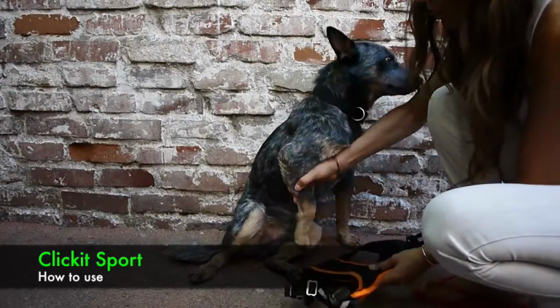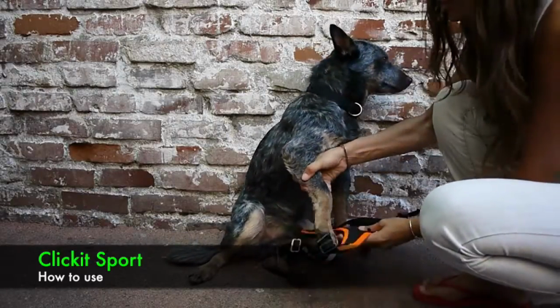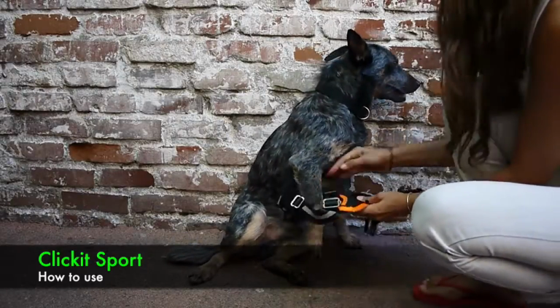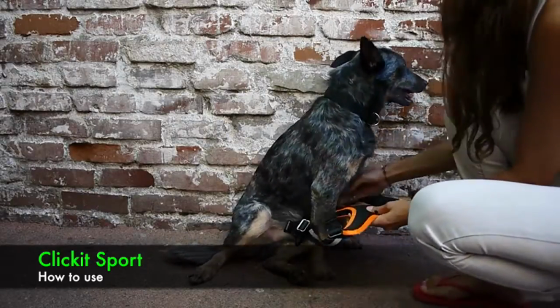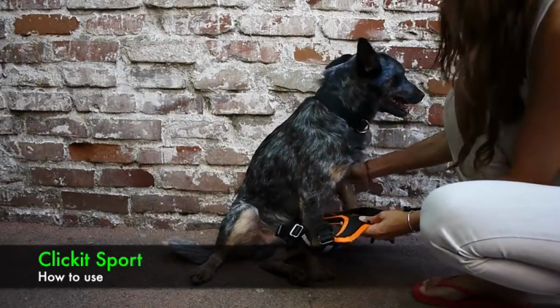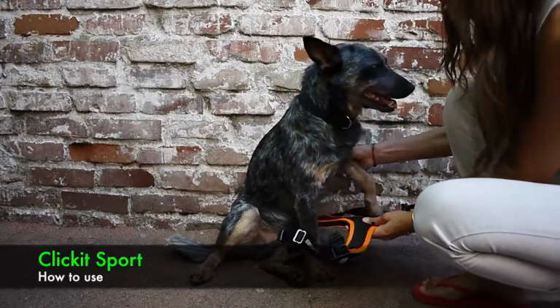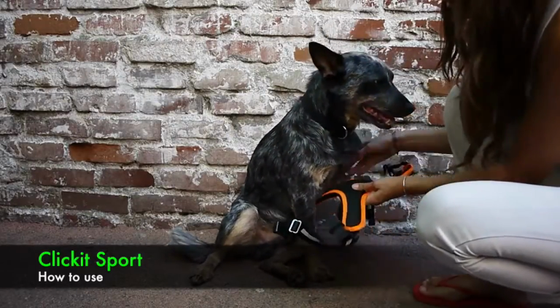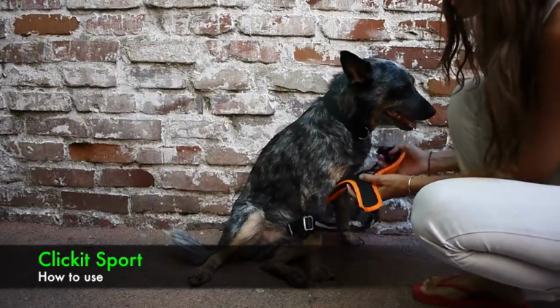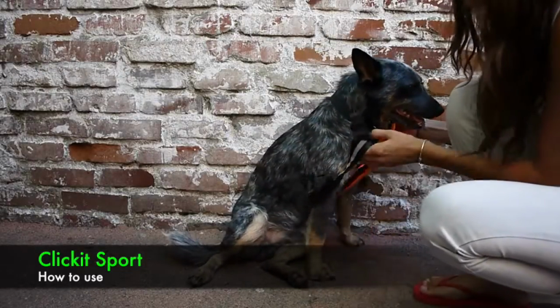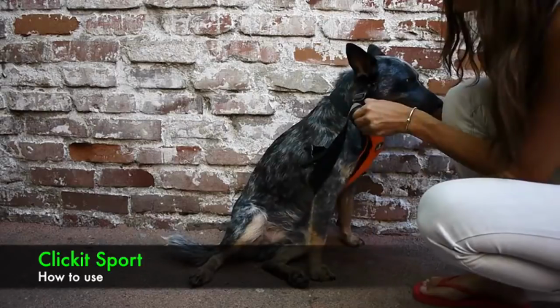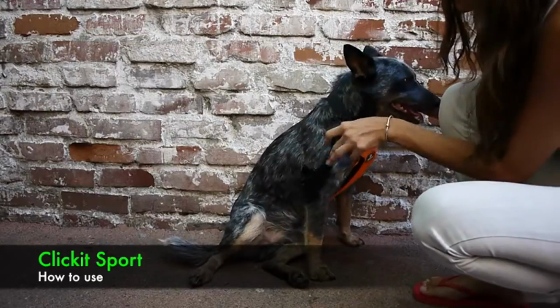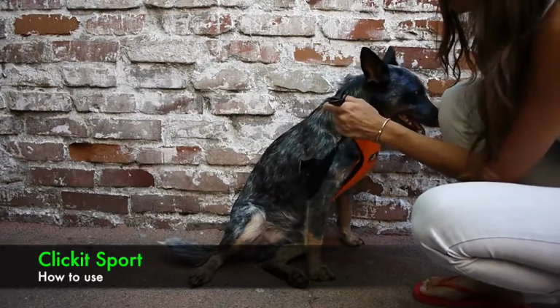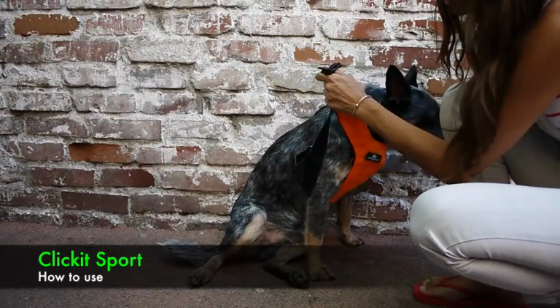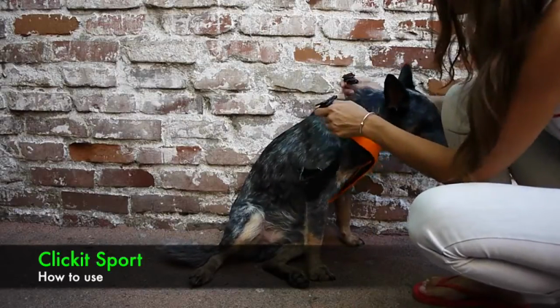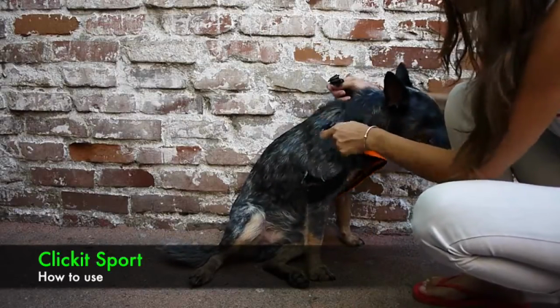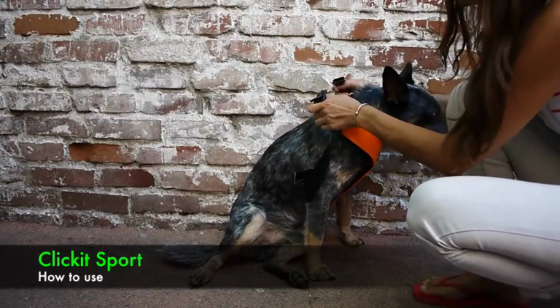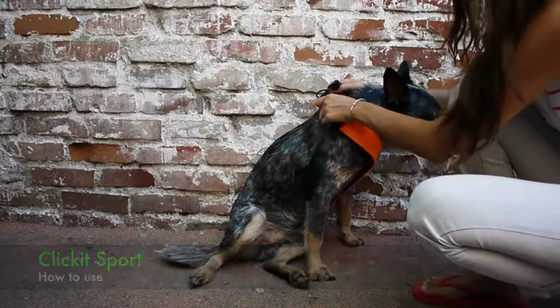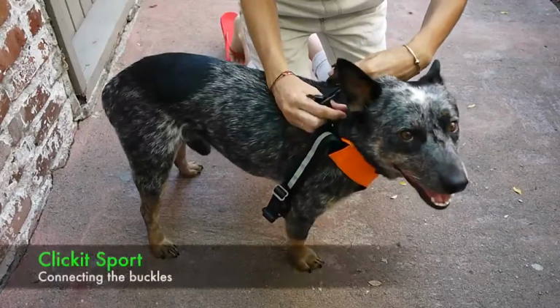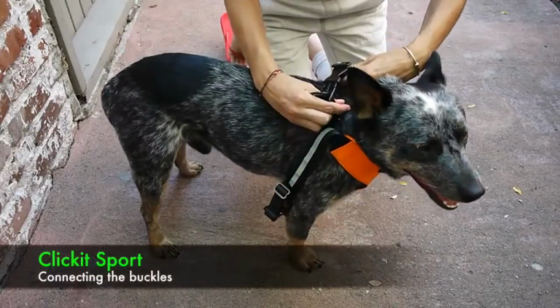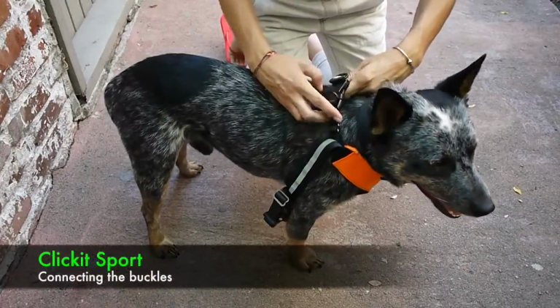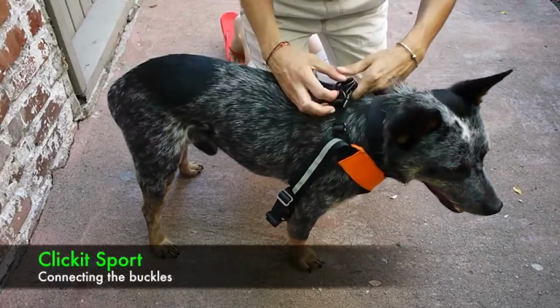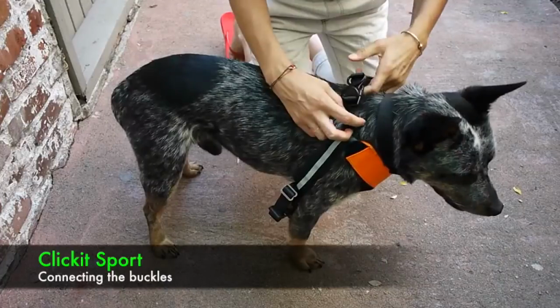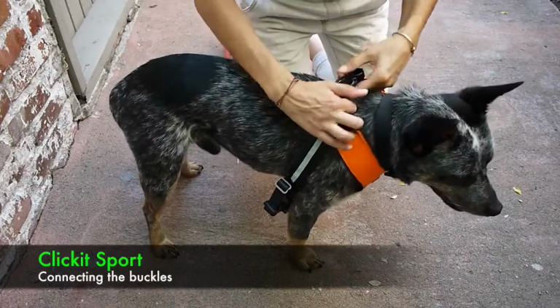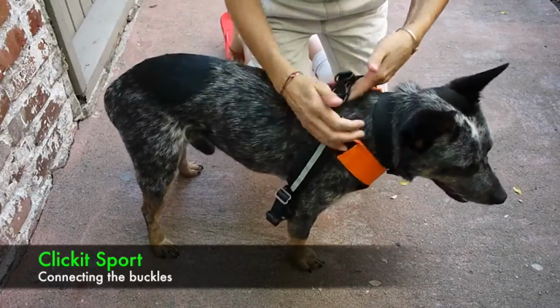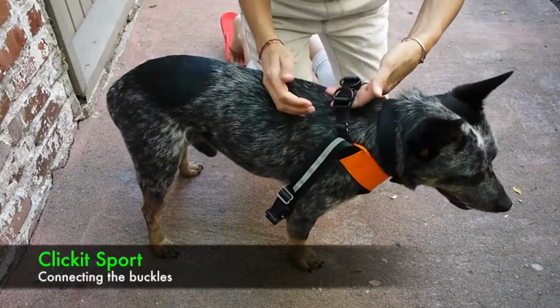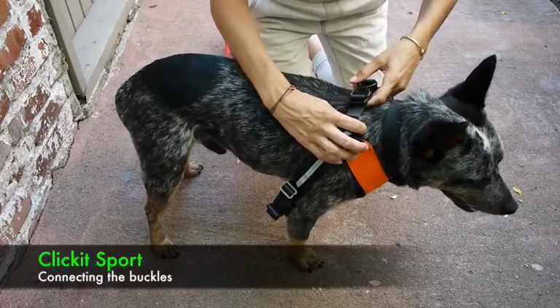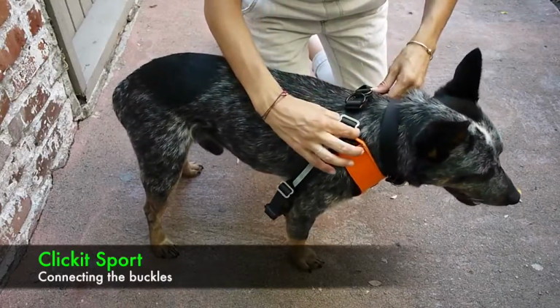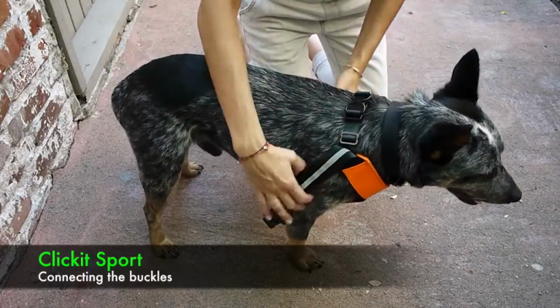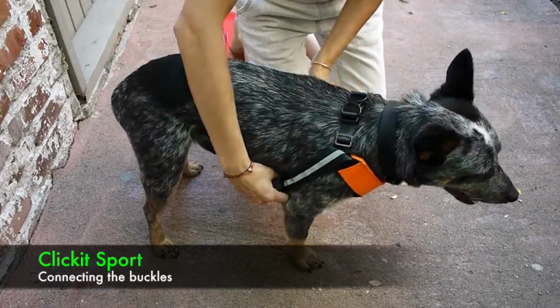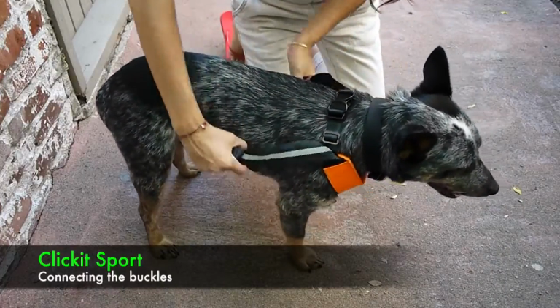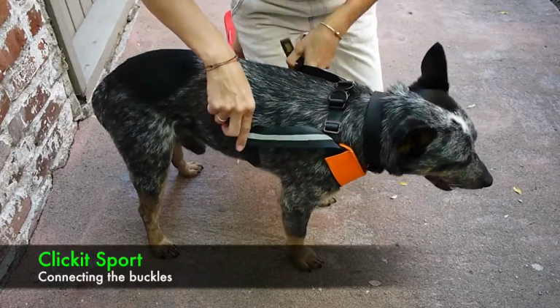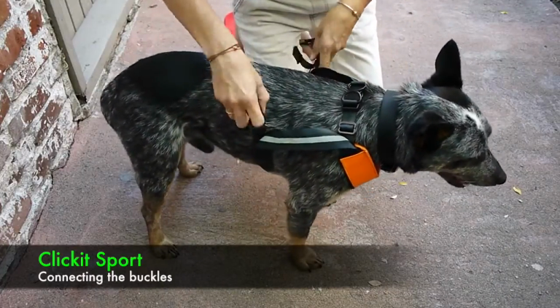Step one leg in, and then the other. Lift it up so that it's going over your shoulder. Buckle it in the back. You want about three fingers of space there, and there's adjustment on the side so that you can fit that accordingly.